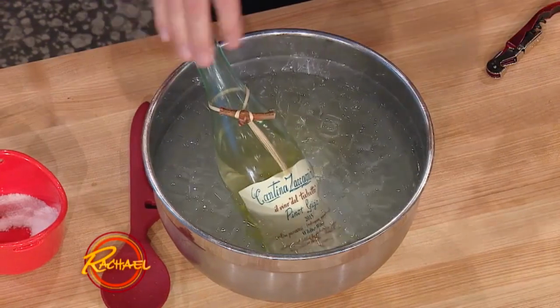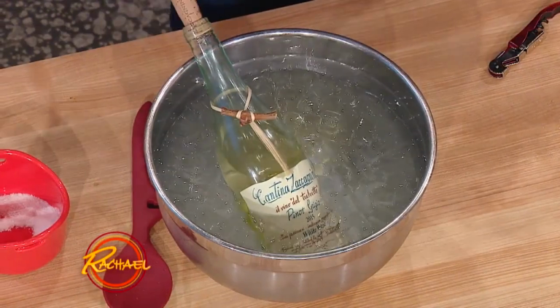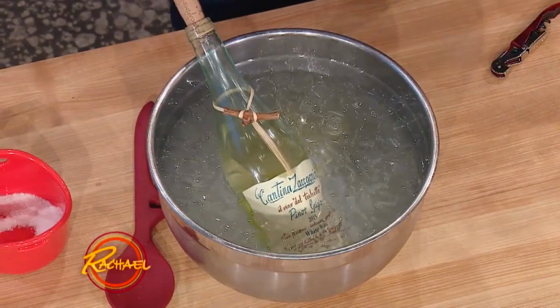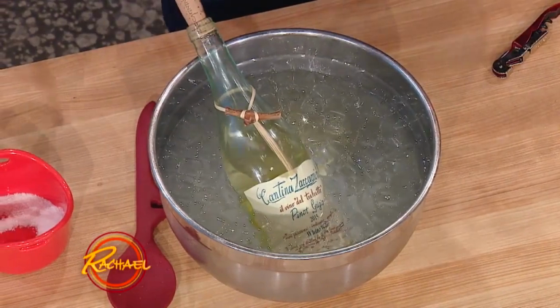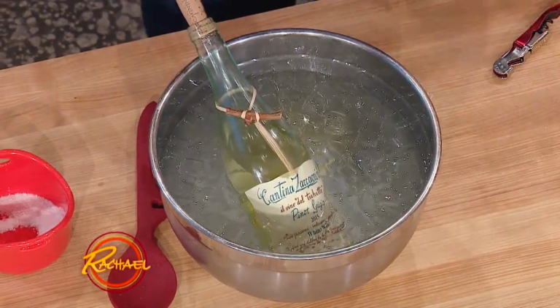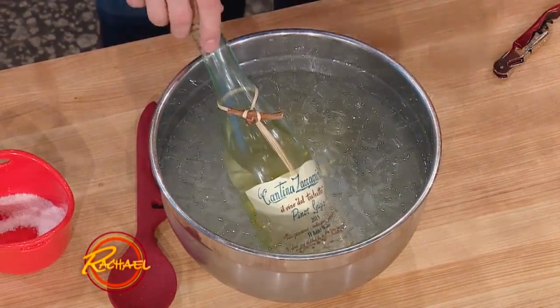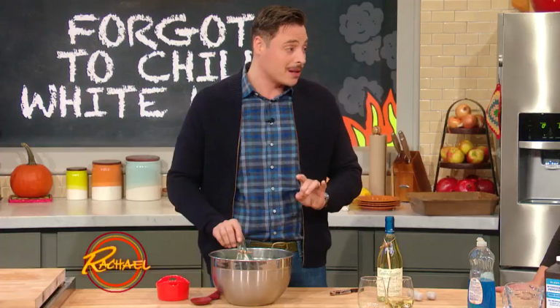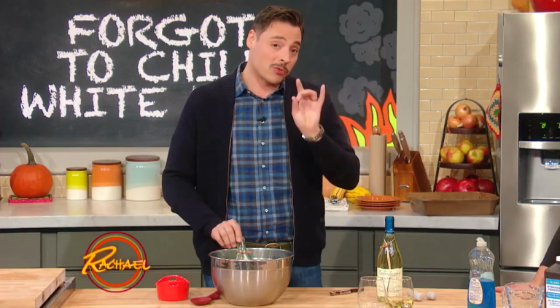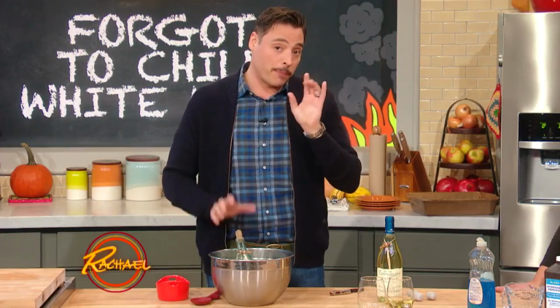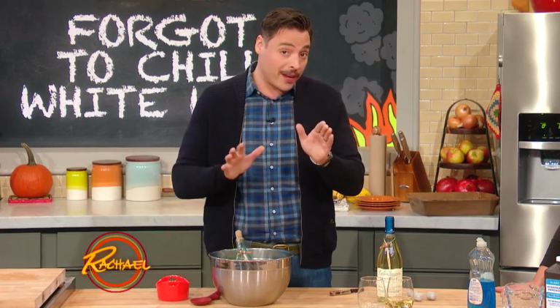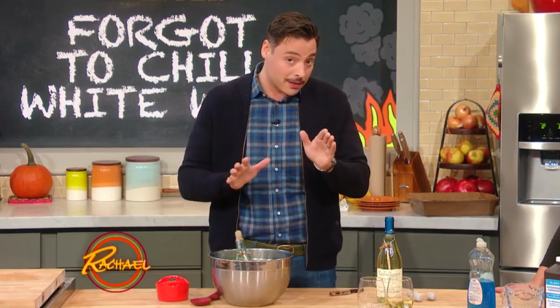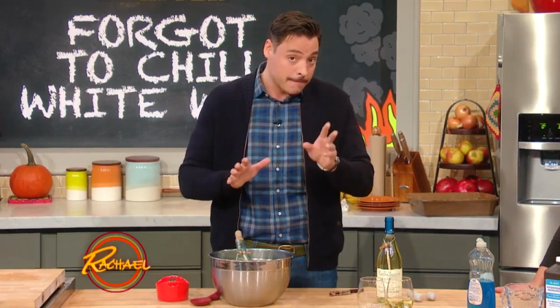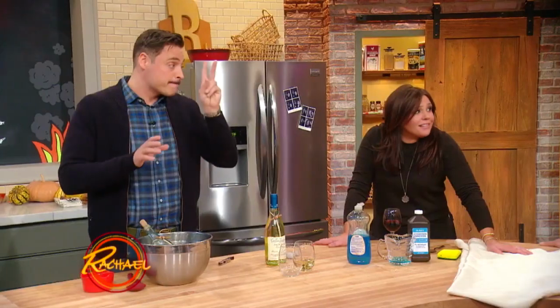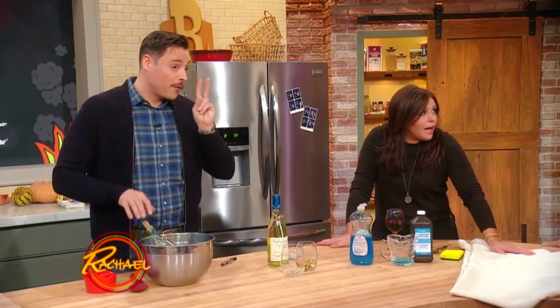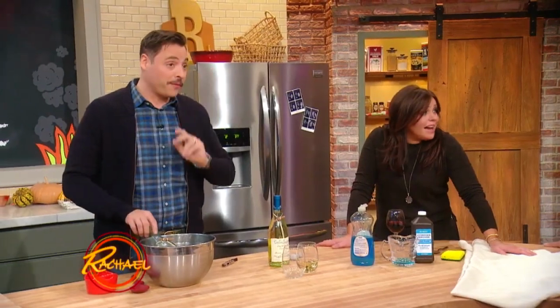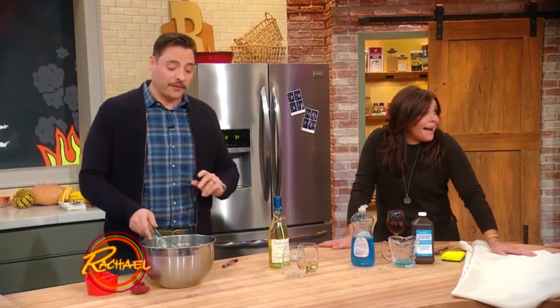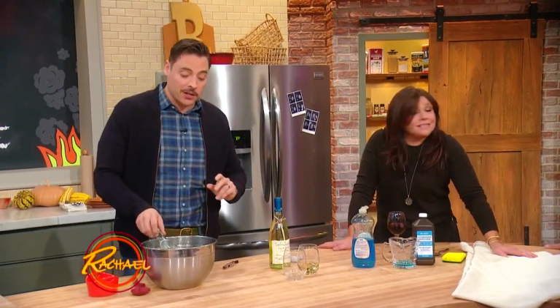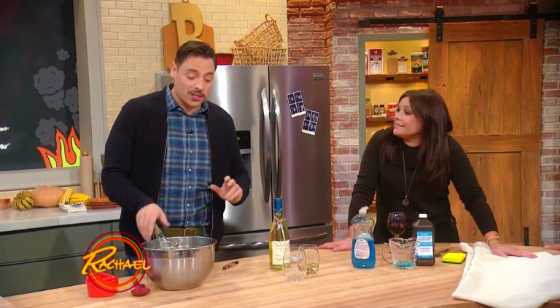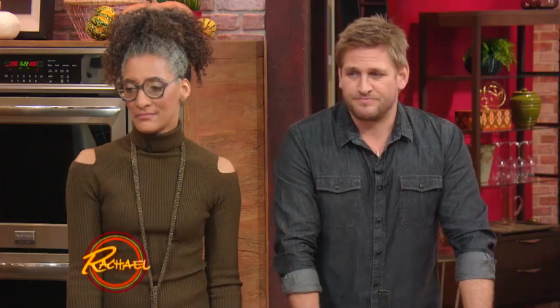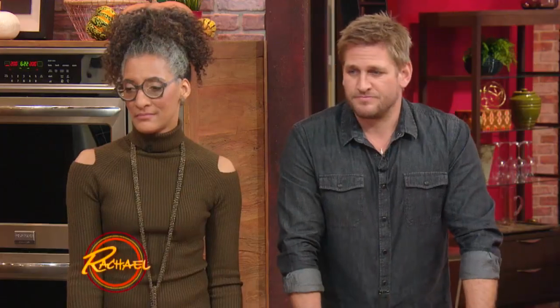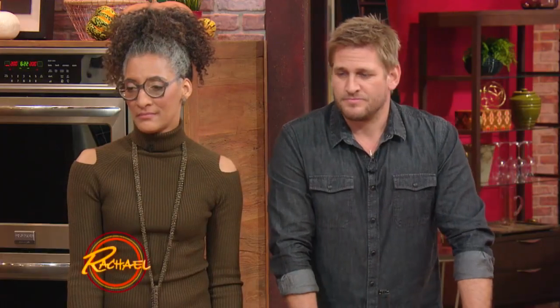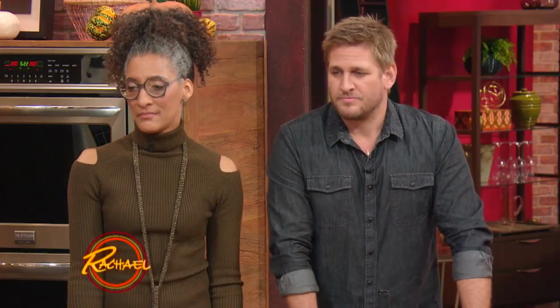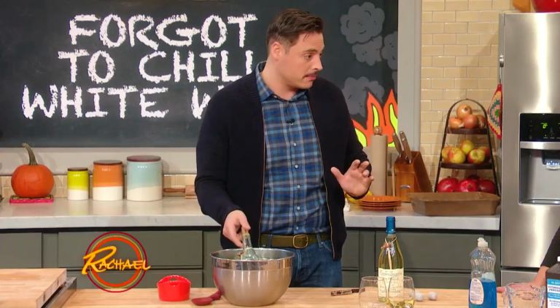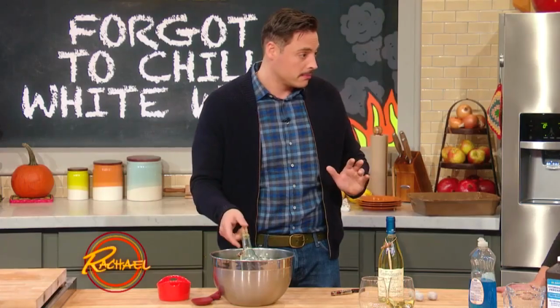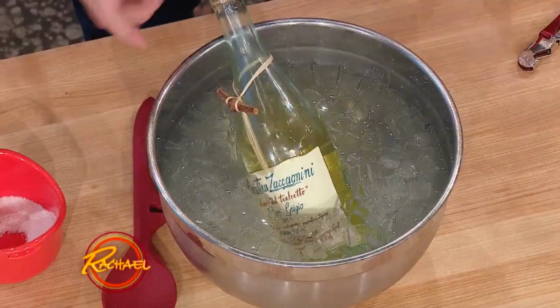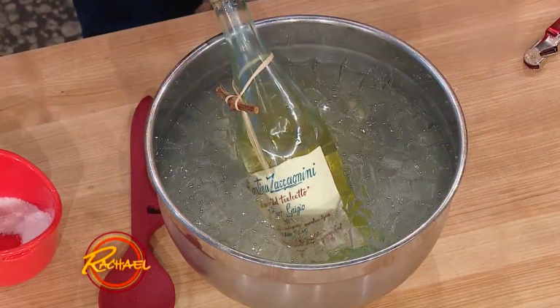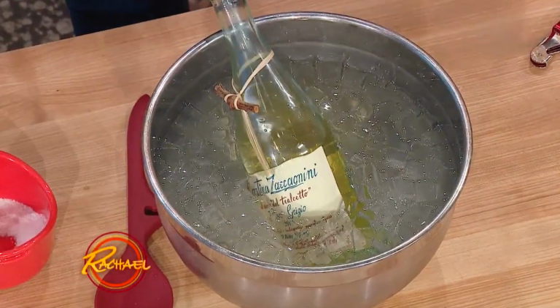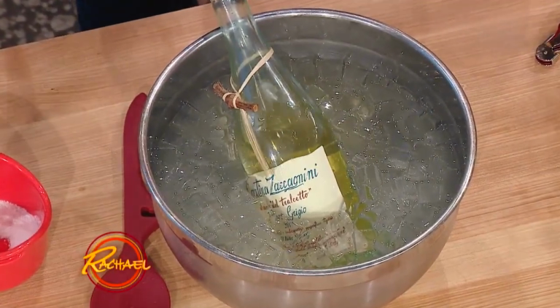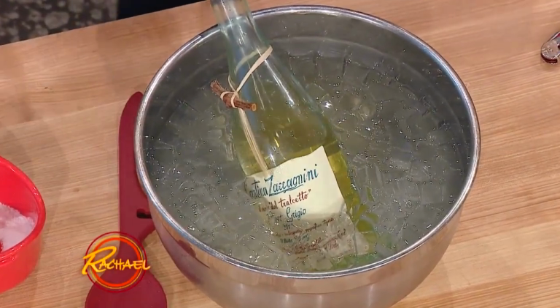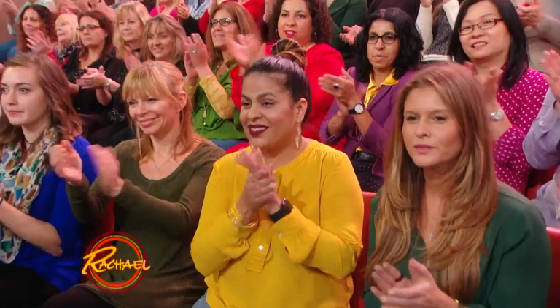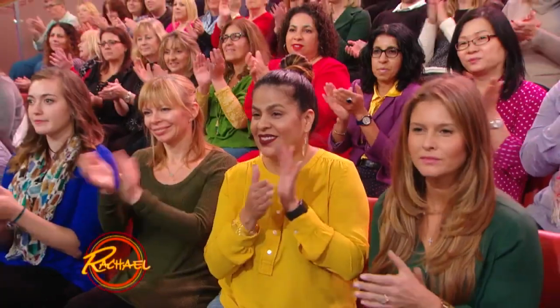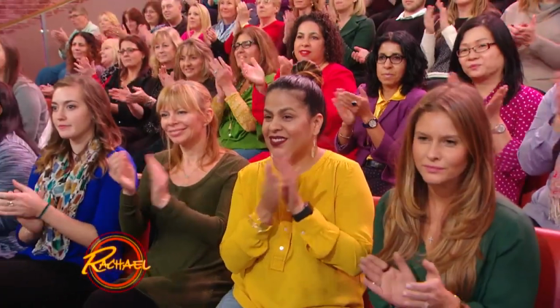My associates did the testing — six and a half minutes. This will bring a bottle of white to a perfect 45 to 50 degrees. You don't even have to sit here and turn it the whole time. You just drop it in there, six and a half minutes — kaboom.